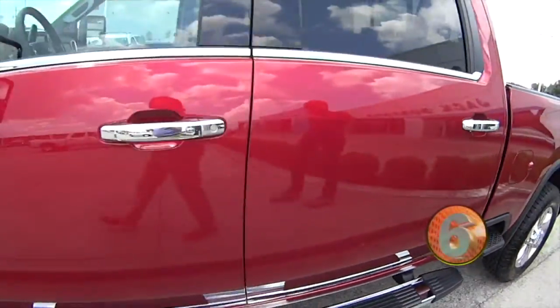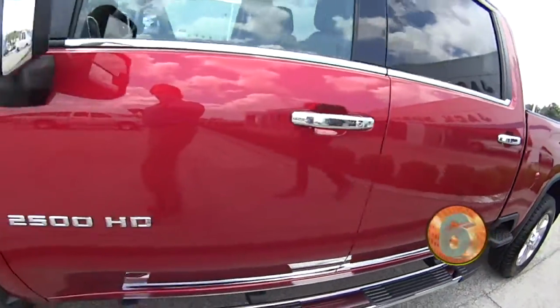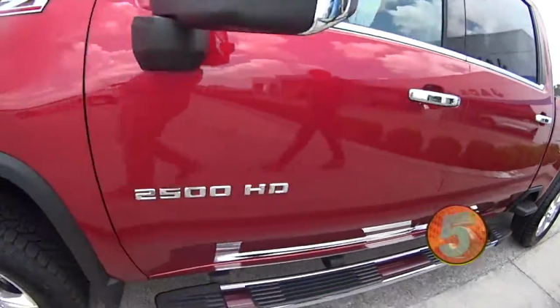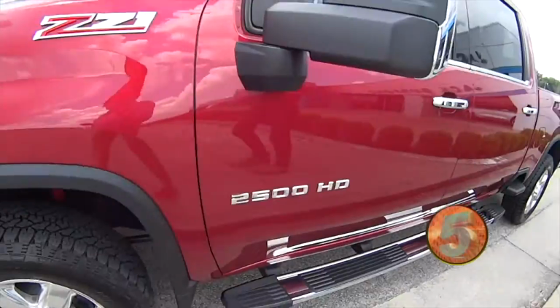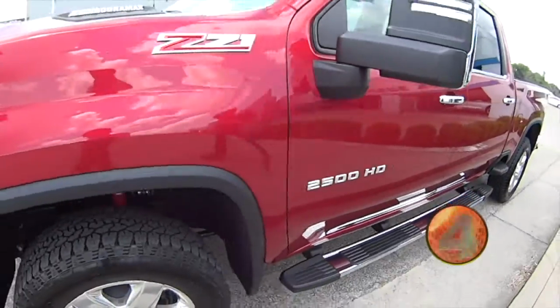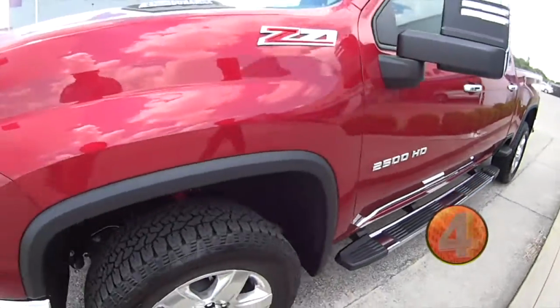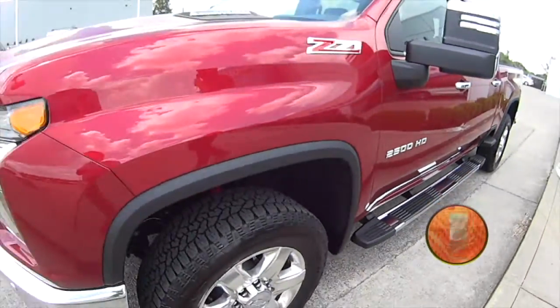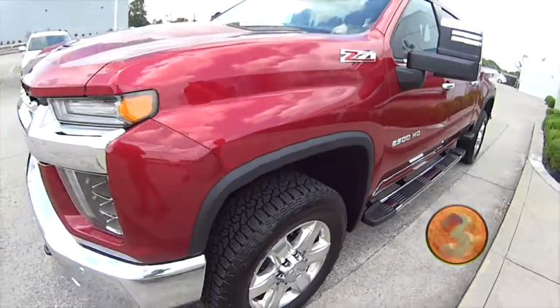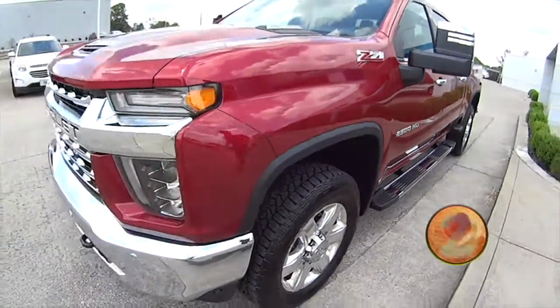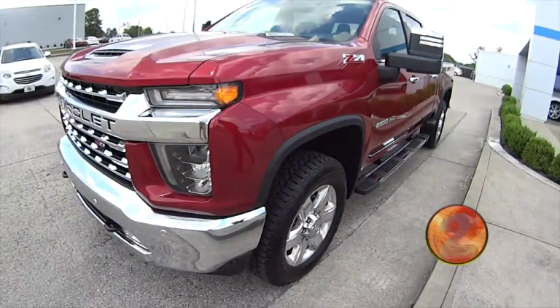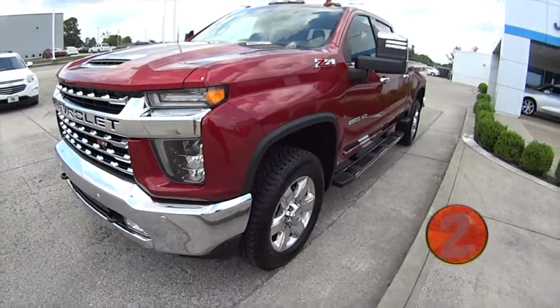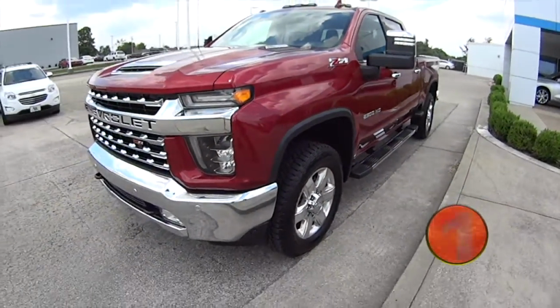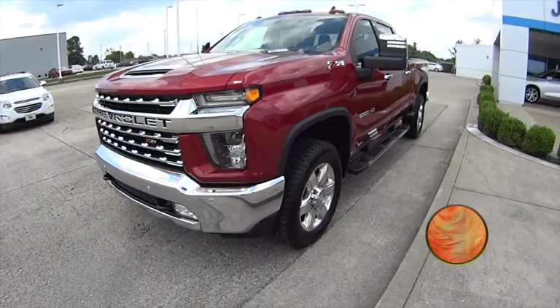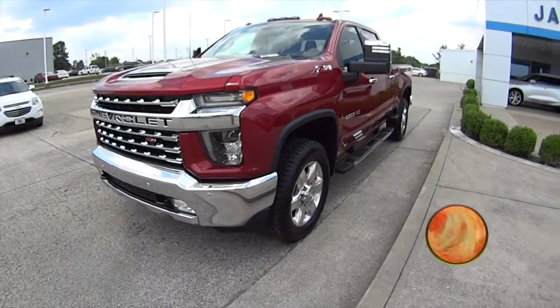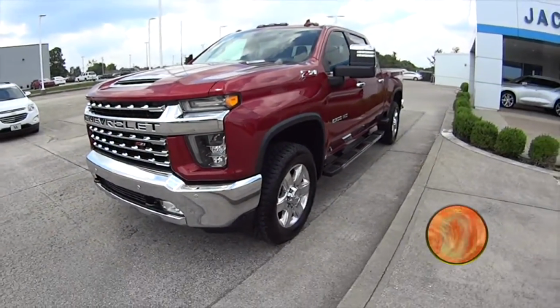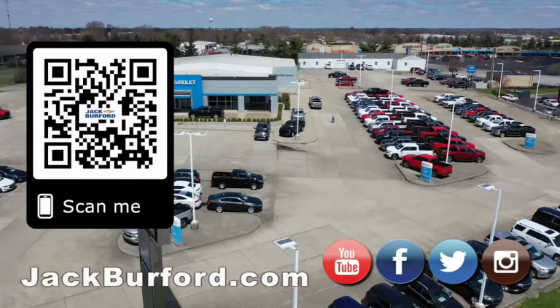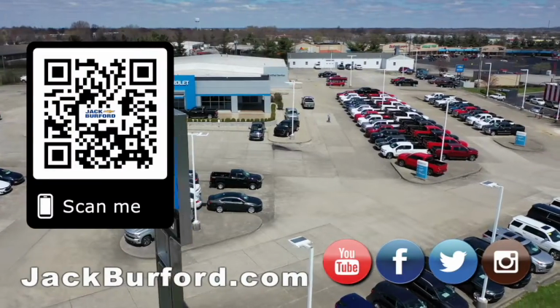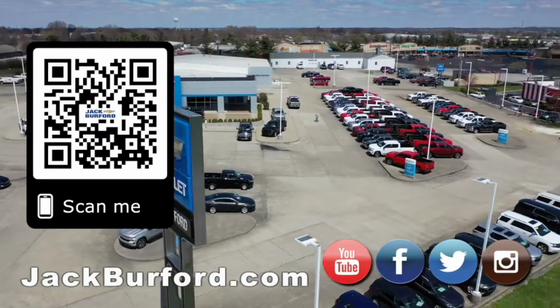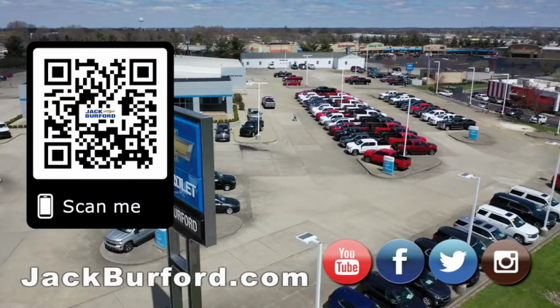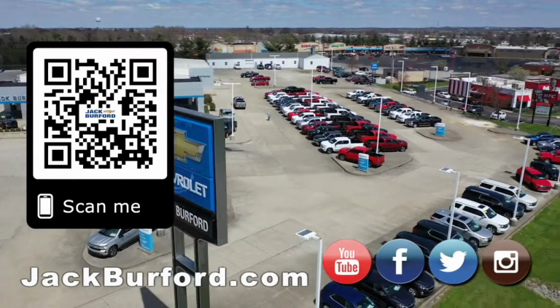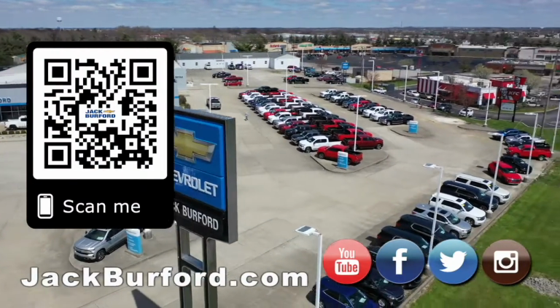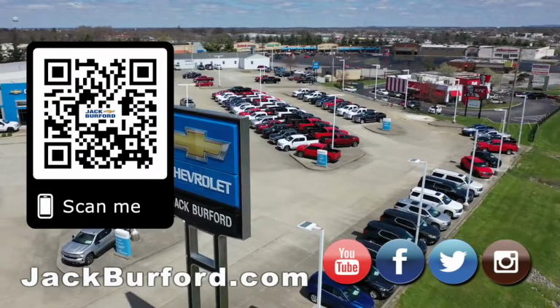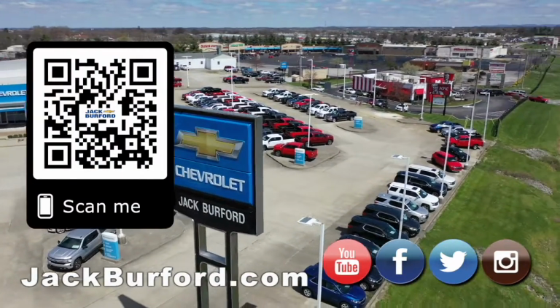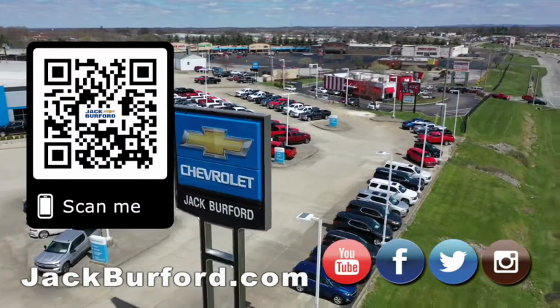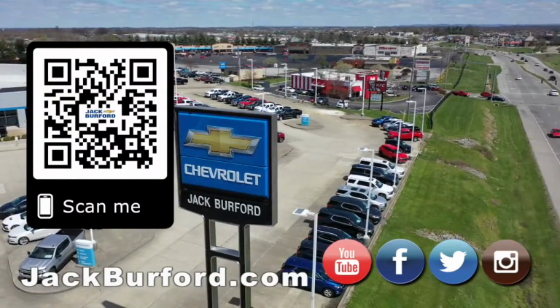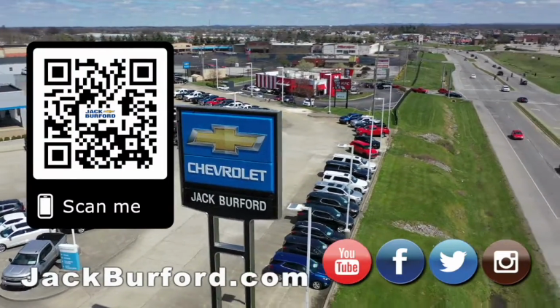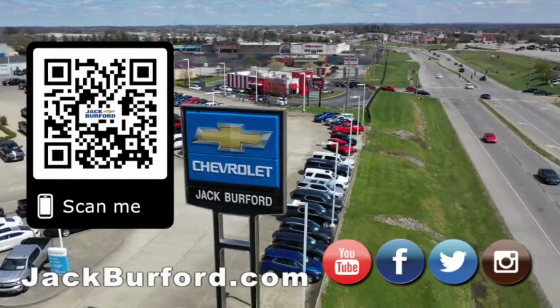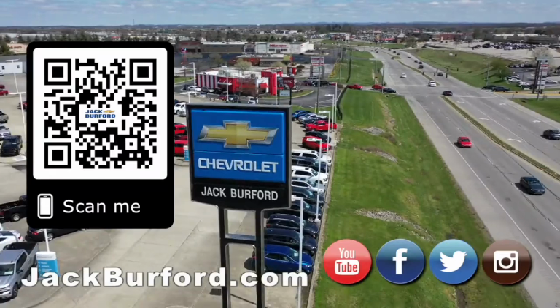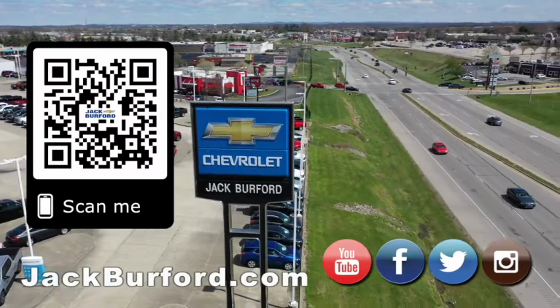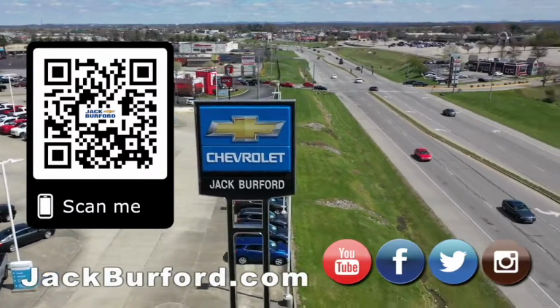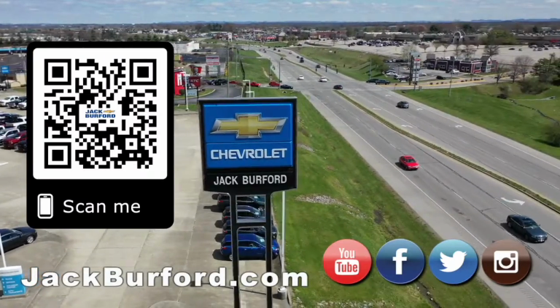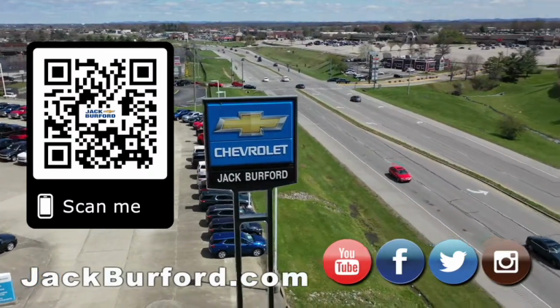If you guys want to check this thing out, hit us up at jackburford.com, Facebook, Instagram, Twitter. Why would you buy a vehicle anywhere else? Make sure to visit us at jackburford.com and subscribe to our YouTube channel.